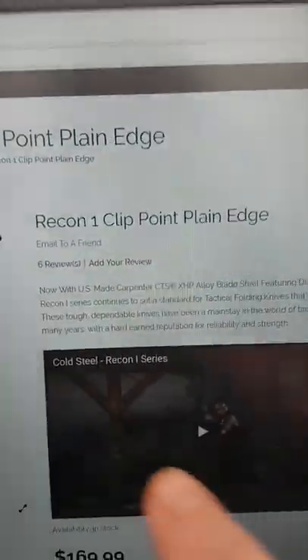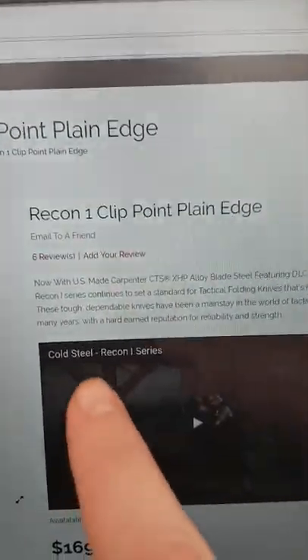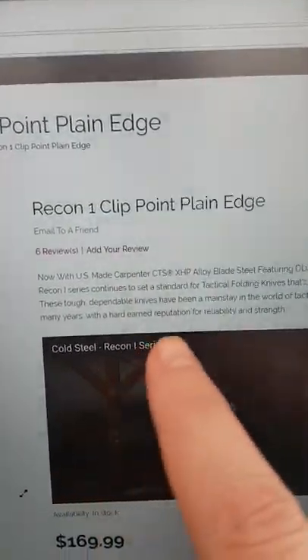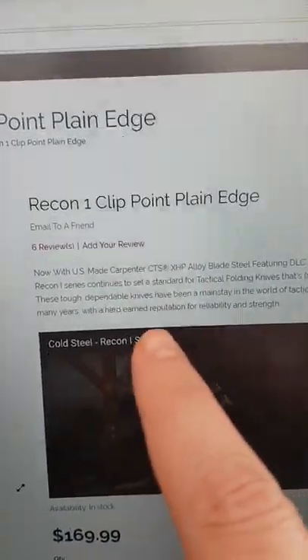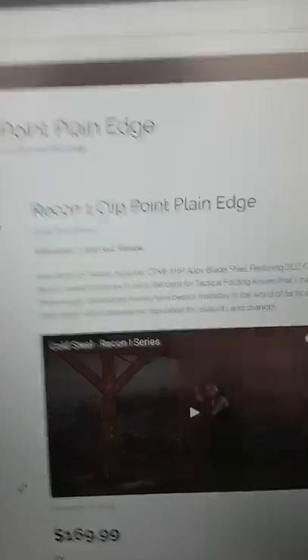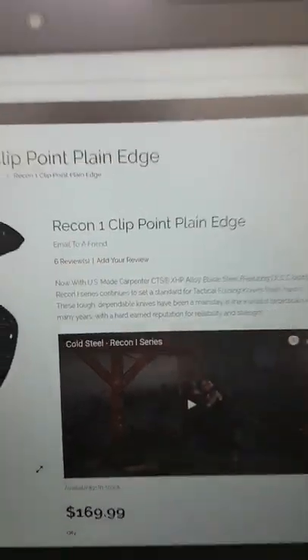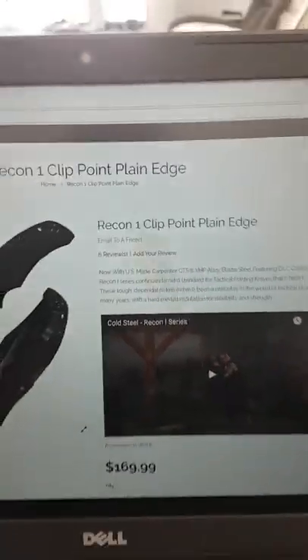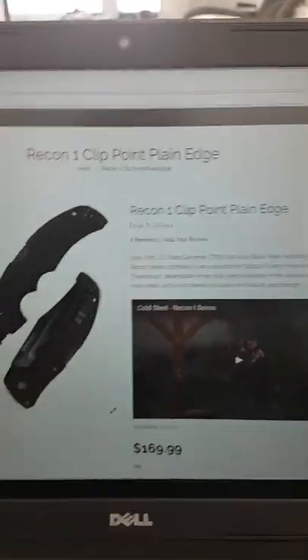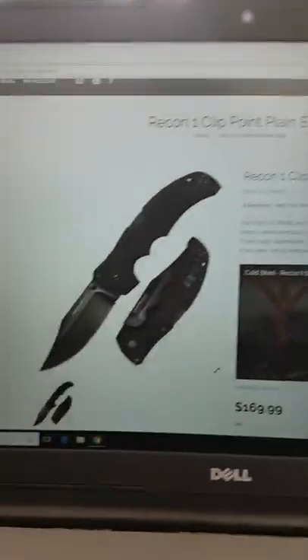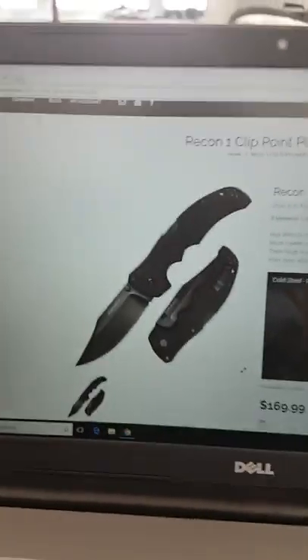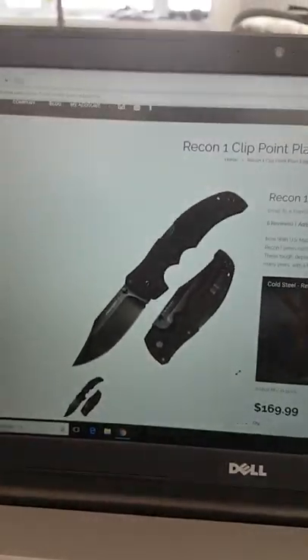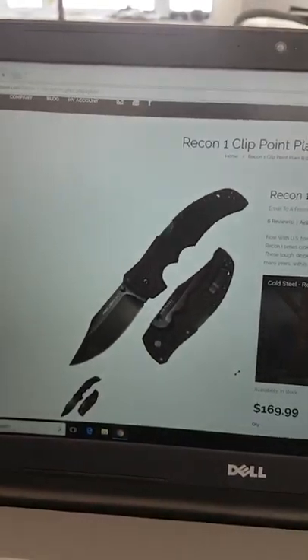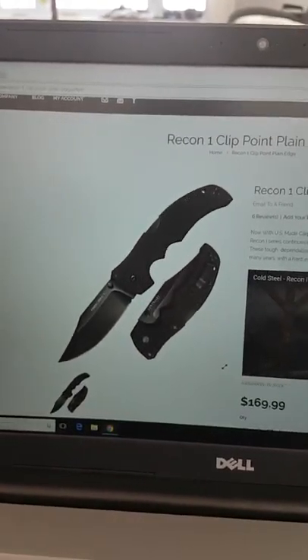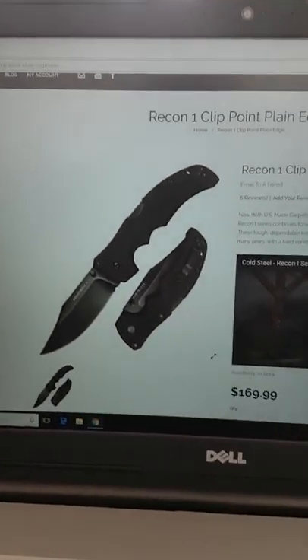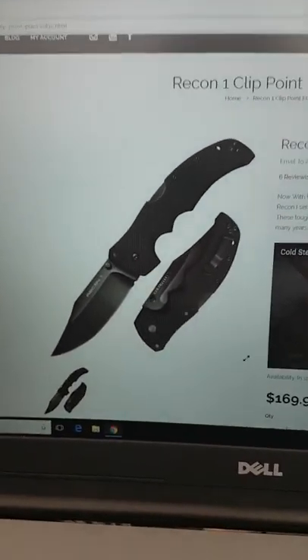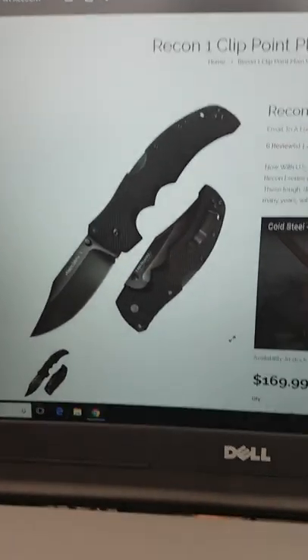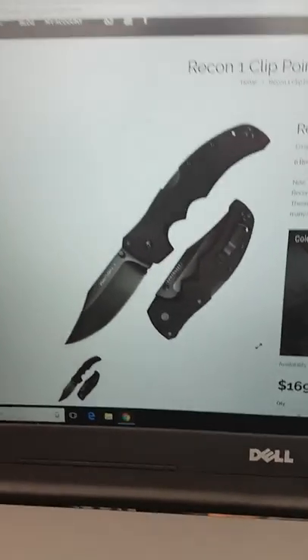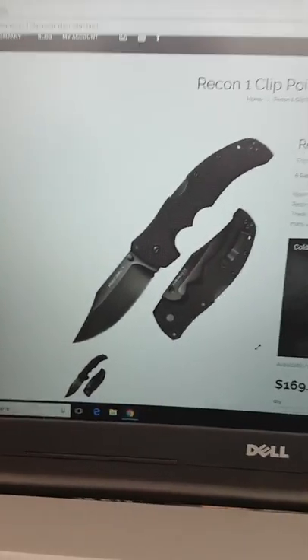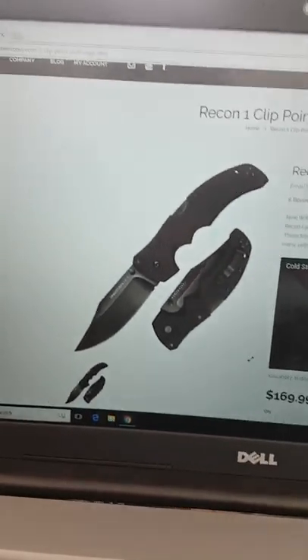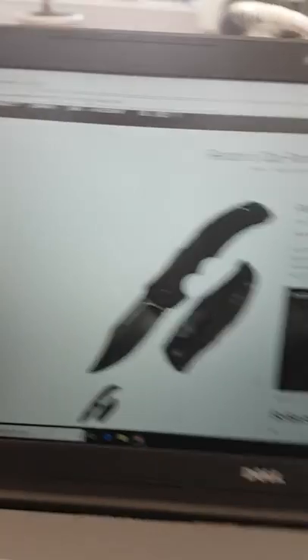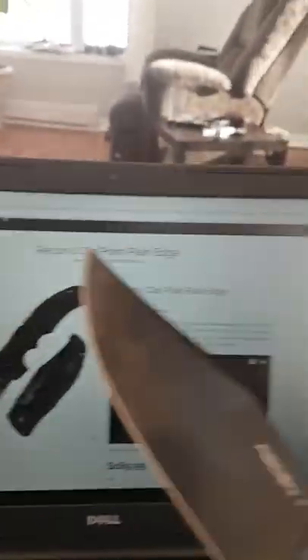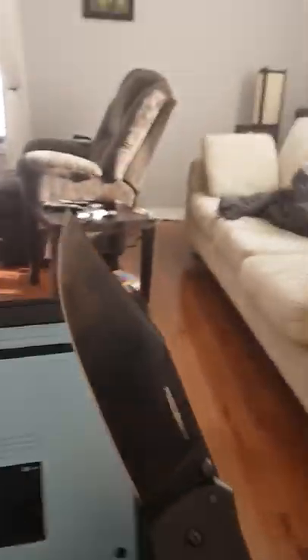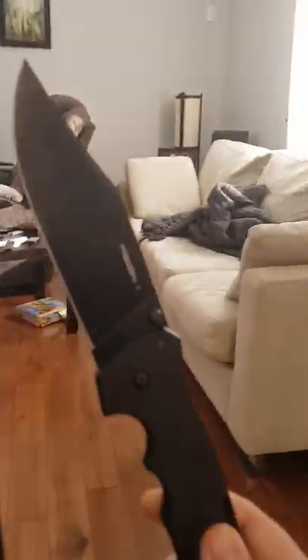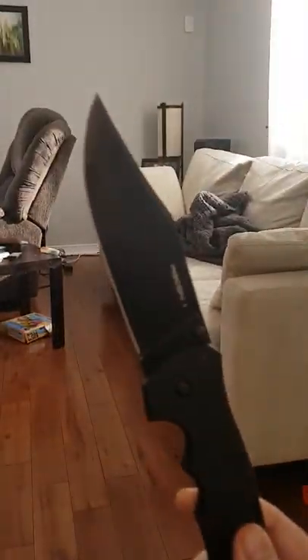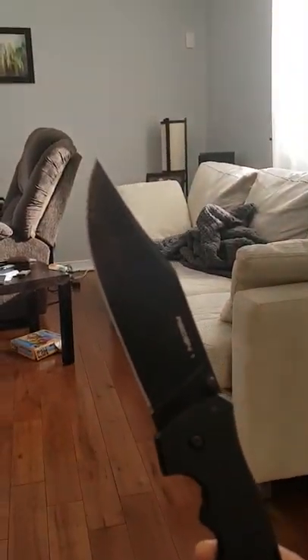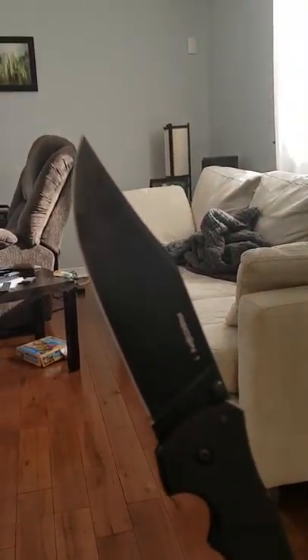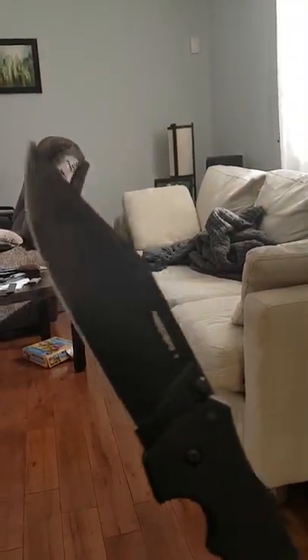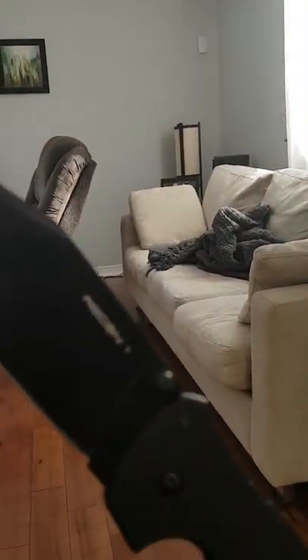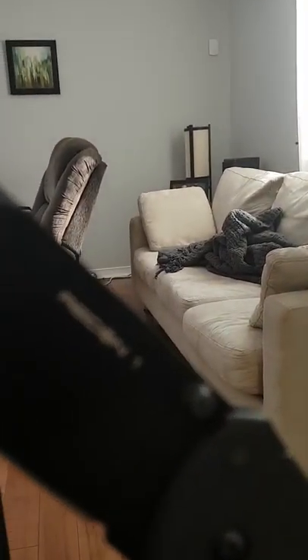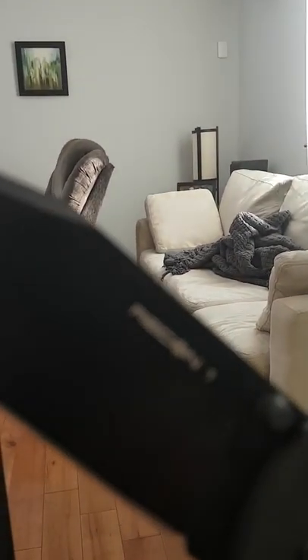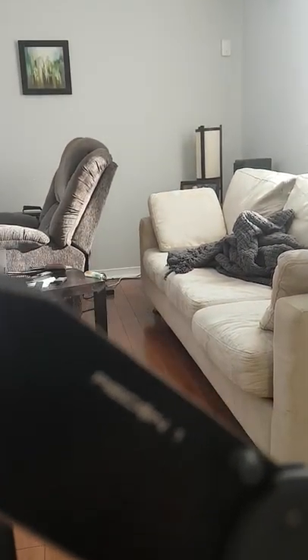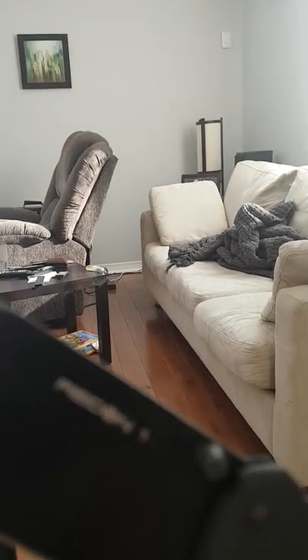They say 'now with U.S. made Carpenter' — whatever — but this knife is not little. It is a big knife. The Recon 1.